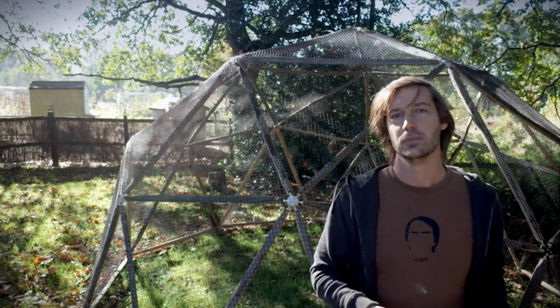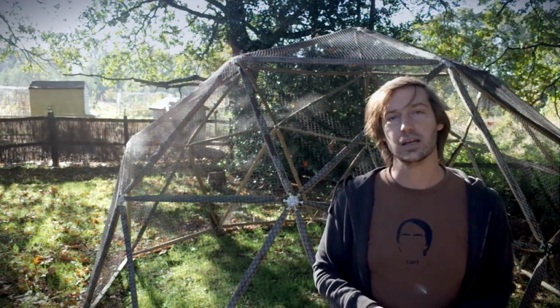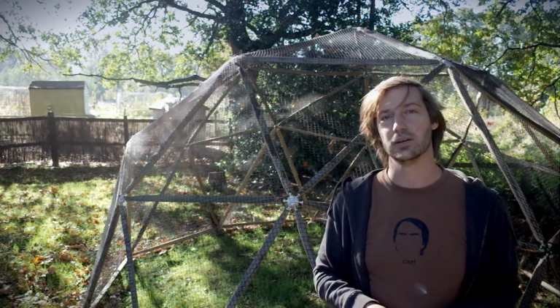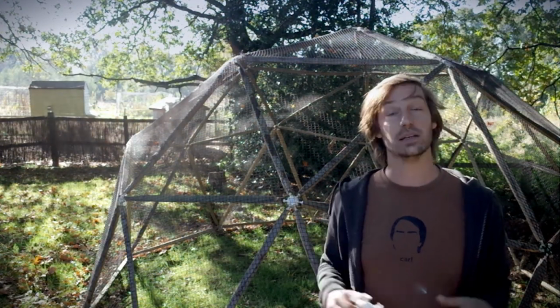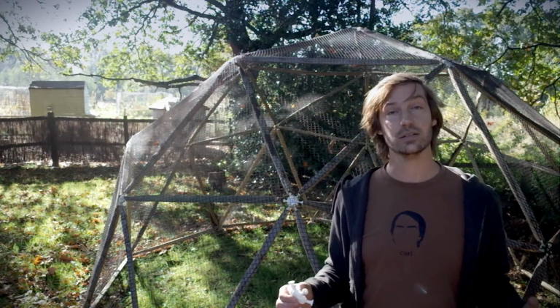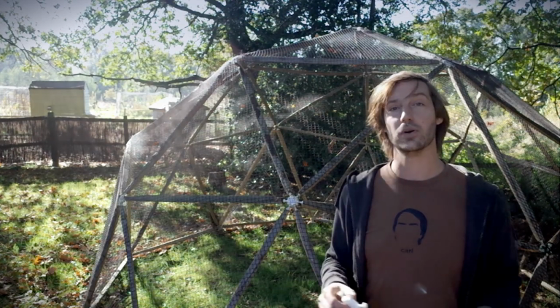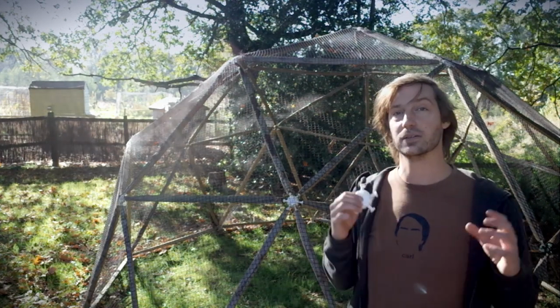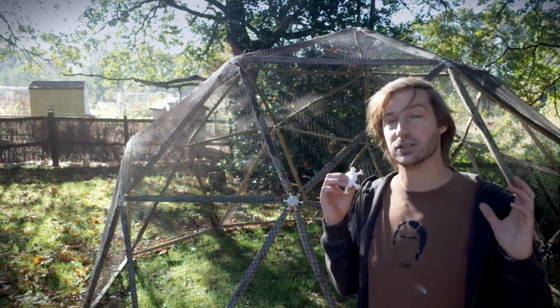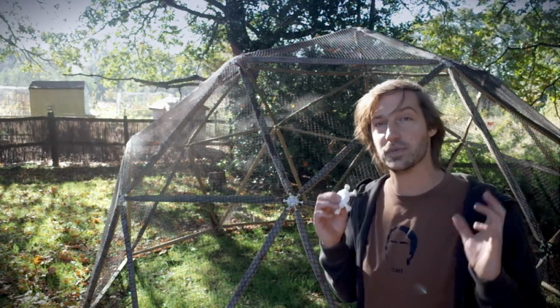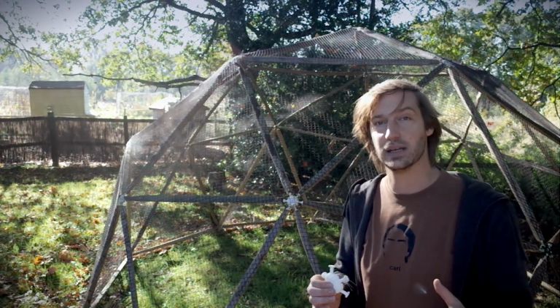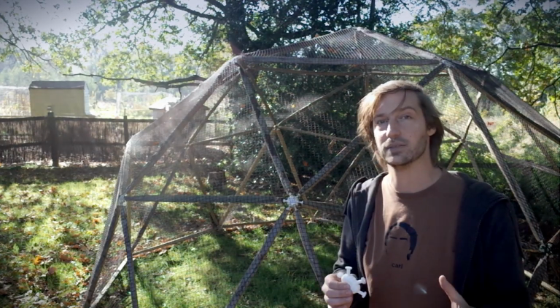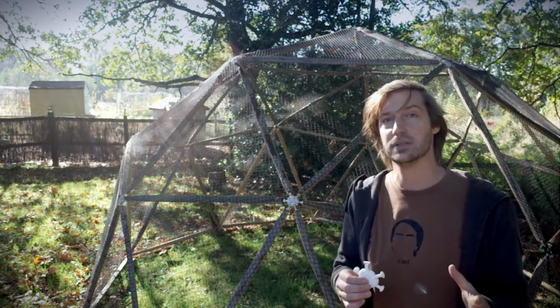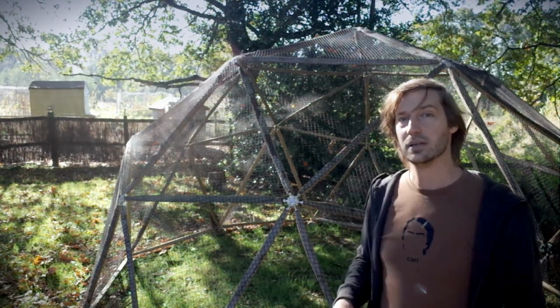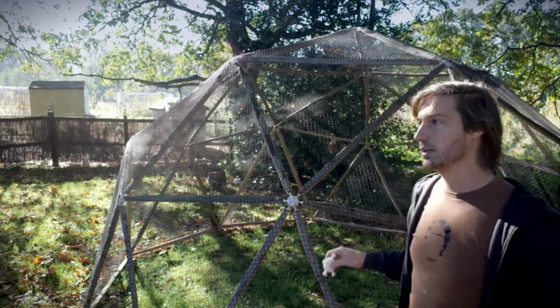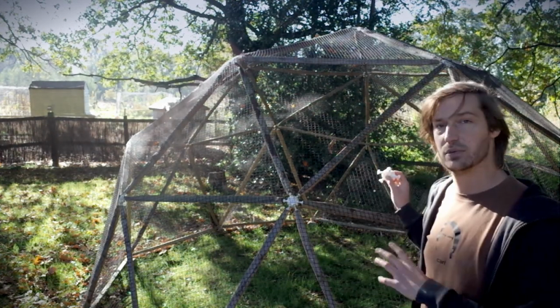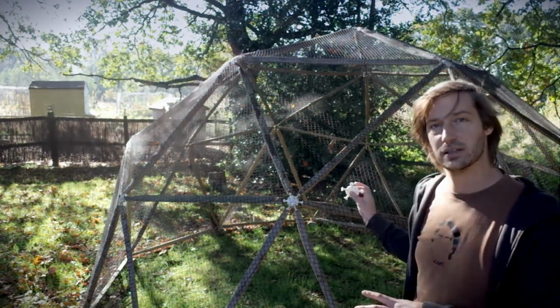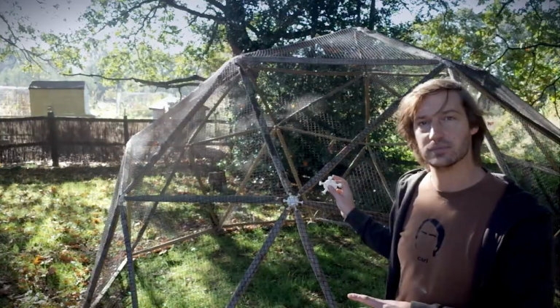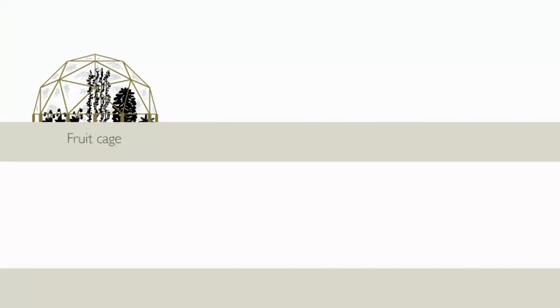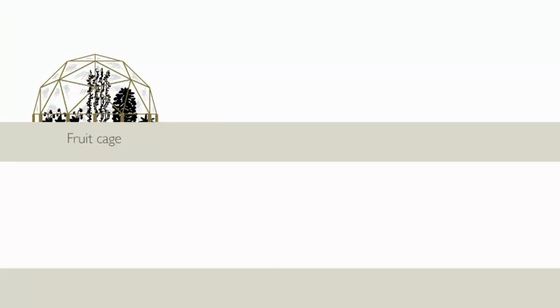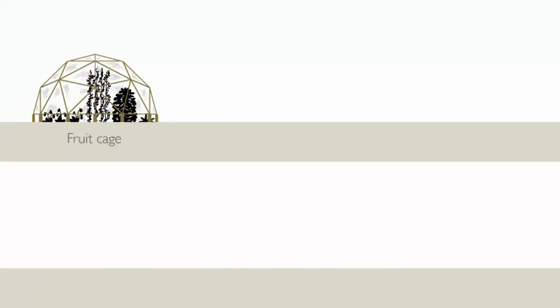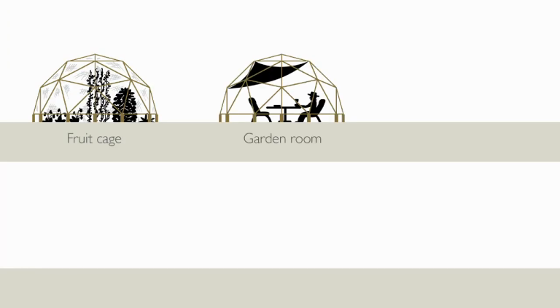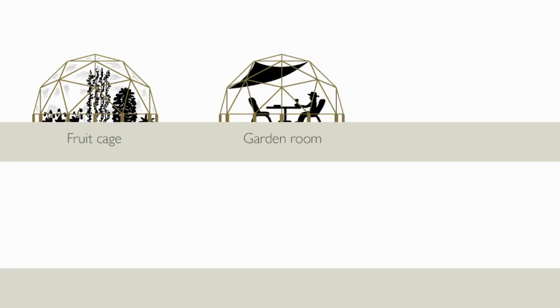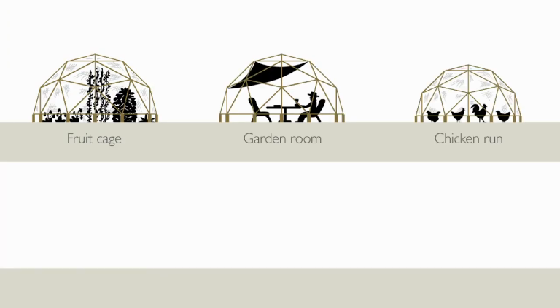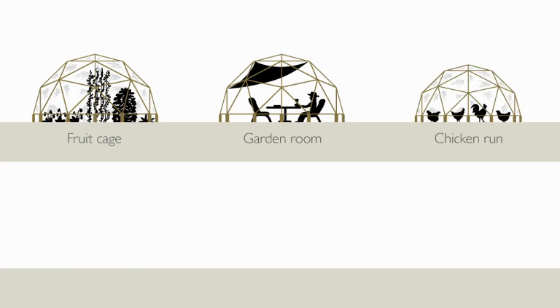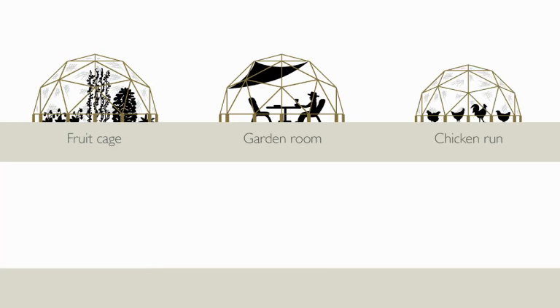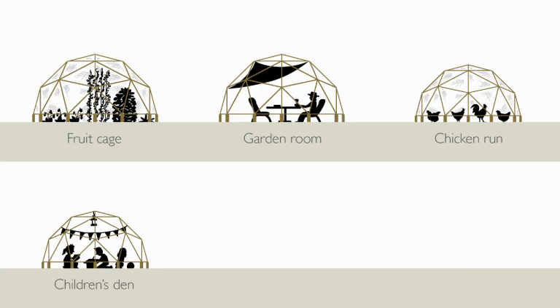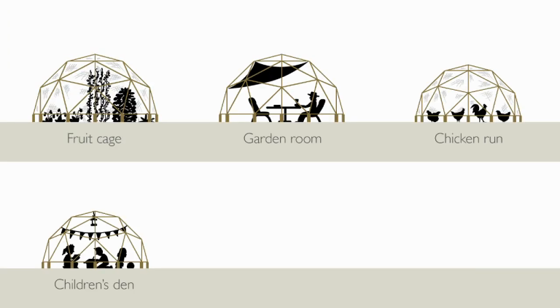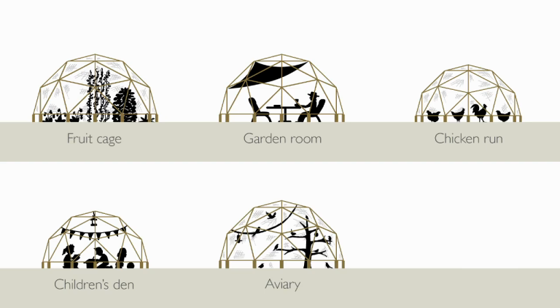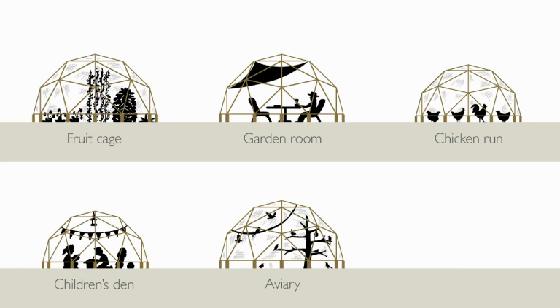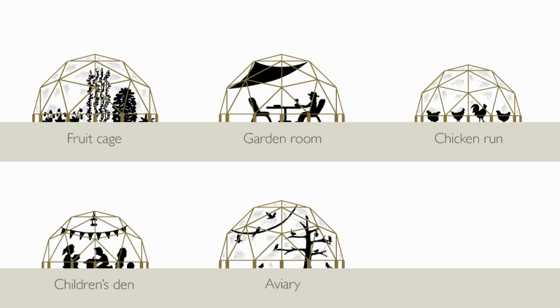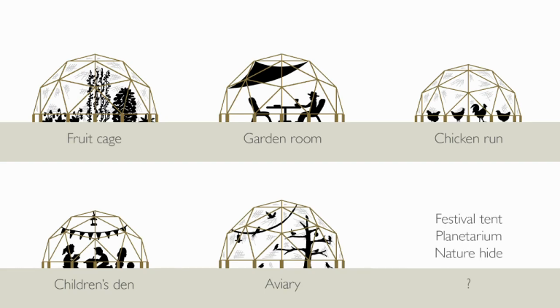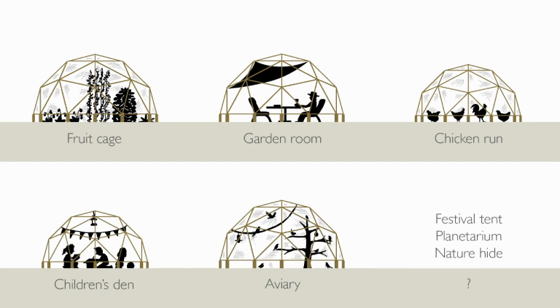We really hope you can help and in exchange we're offering you the chance to be the first people to get your hands on the hubs. Then you can build a dome just like this — perhaps a fruit cage, garden room, chicken run, children's den, aviary or whatever you like to use it for.